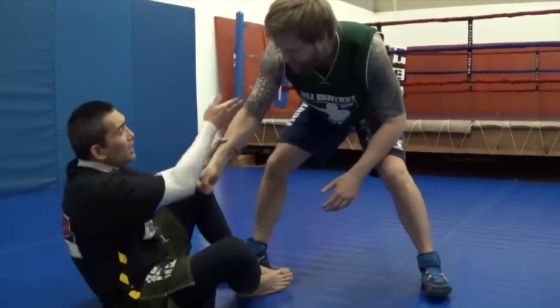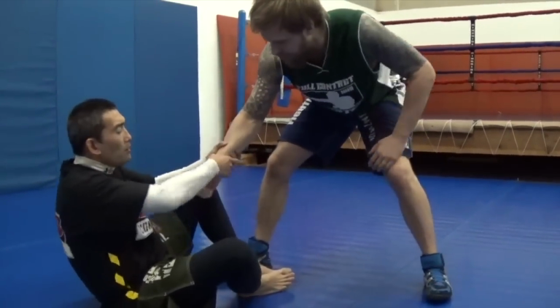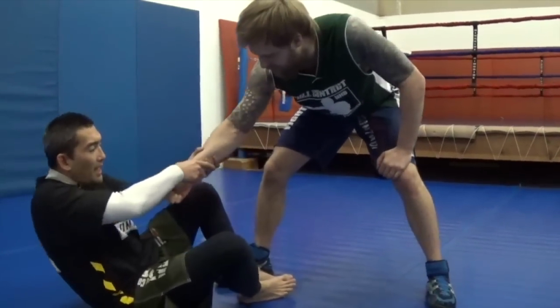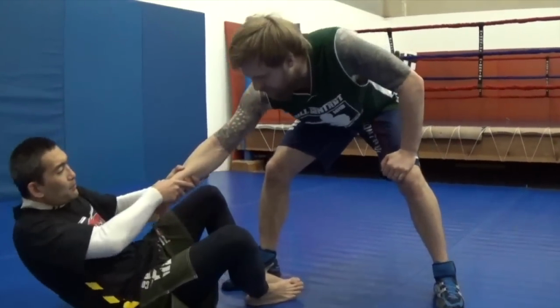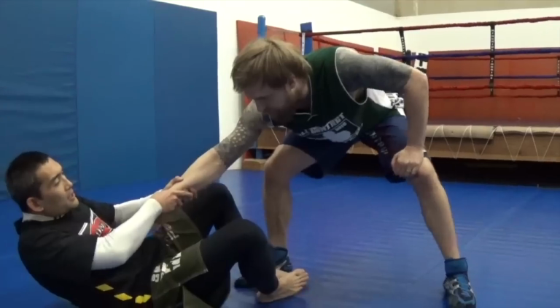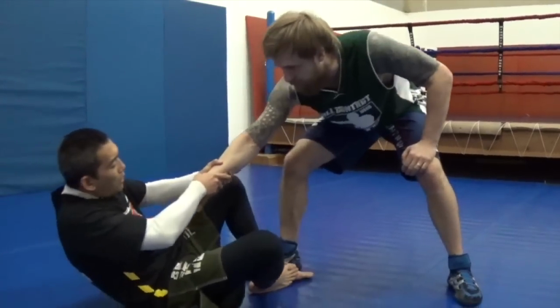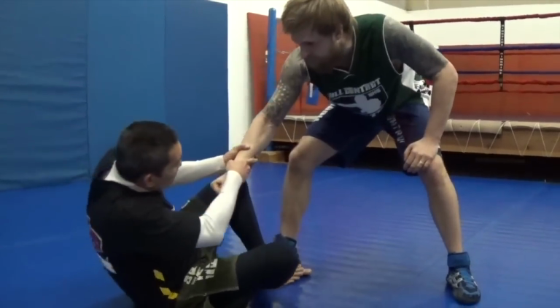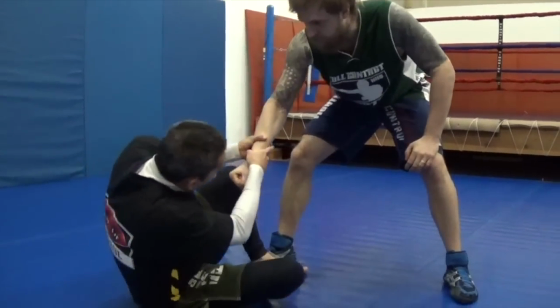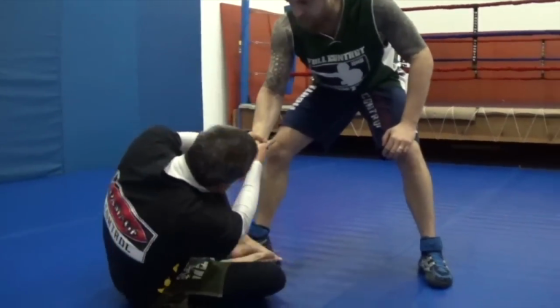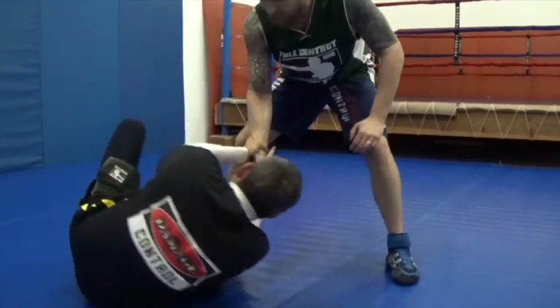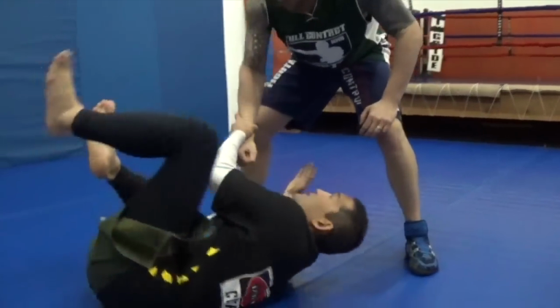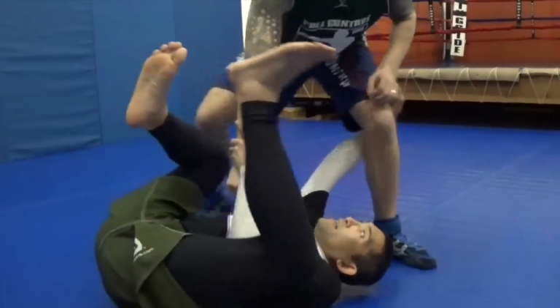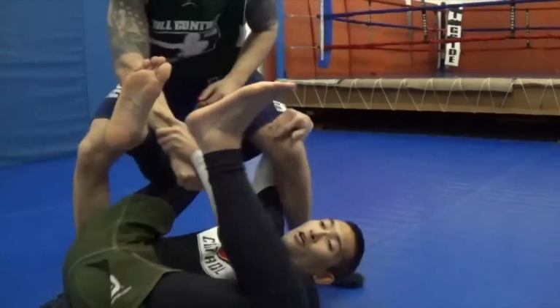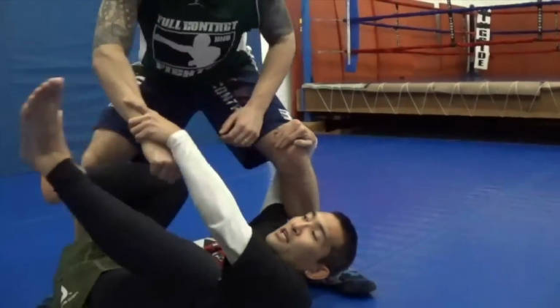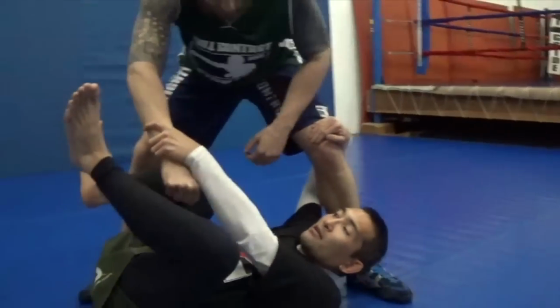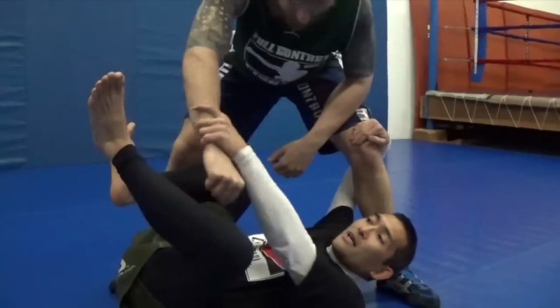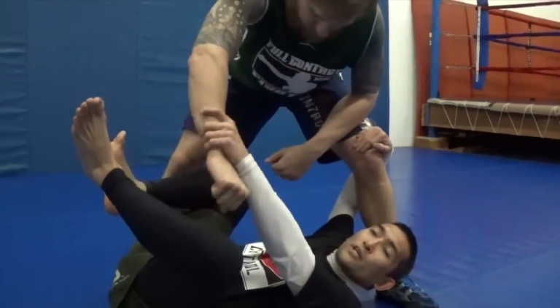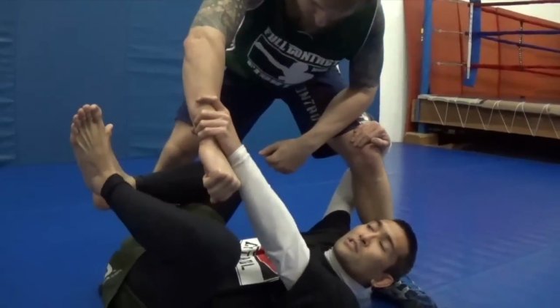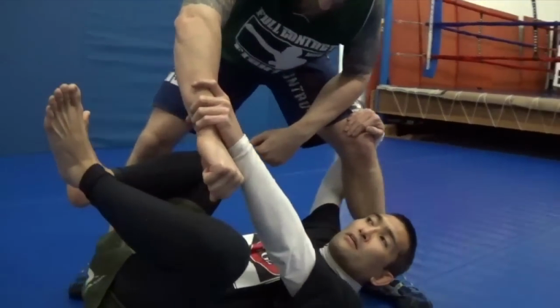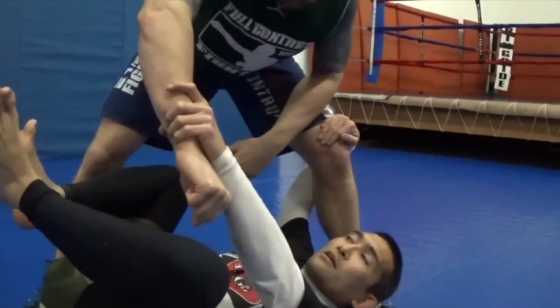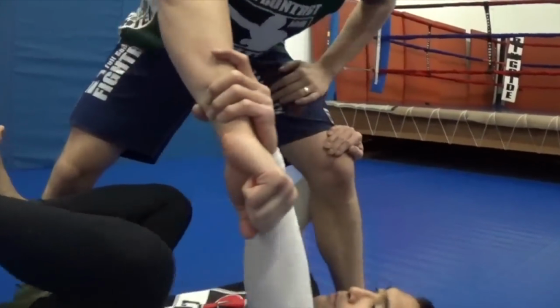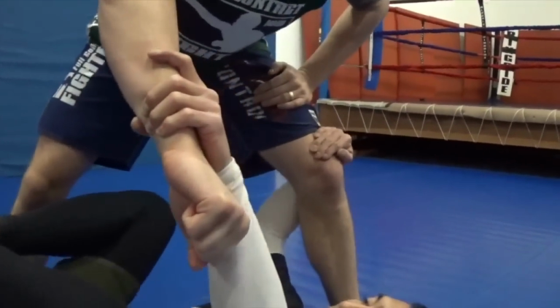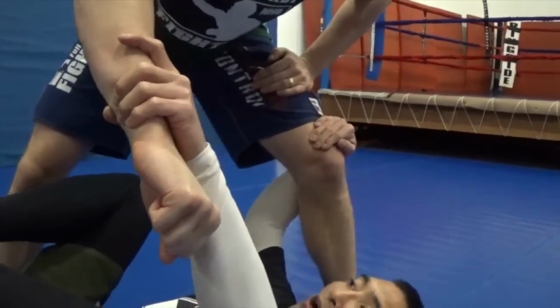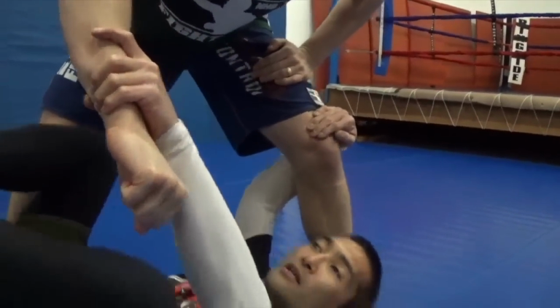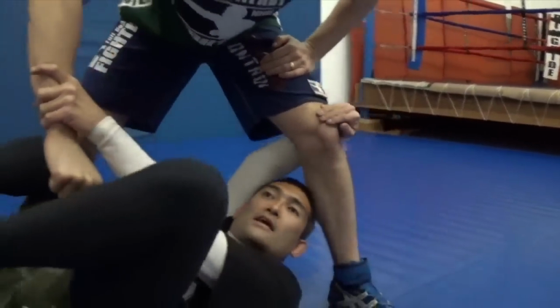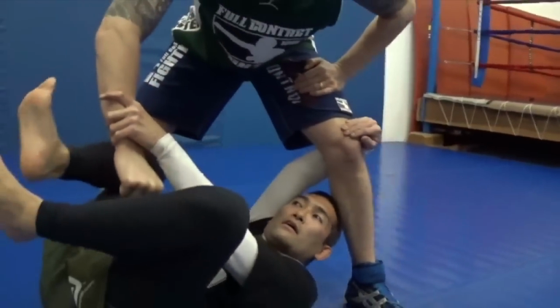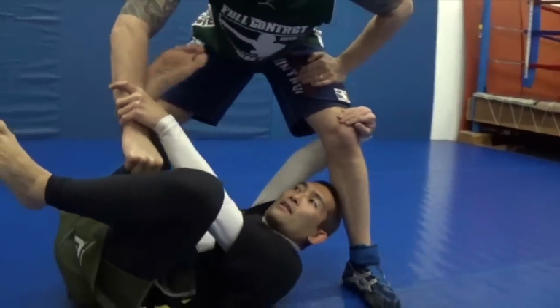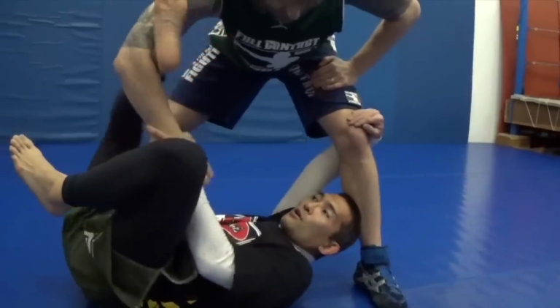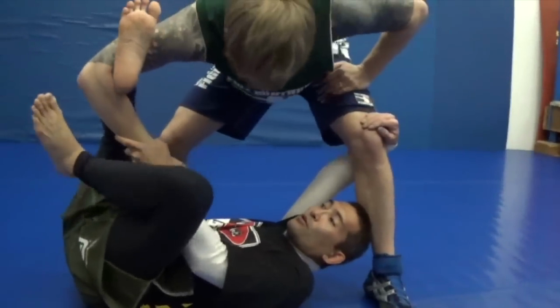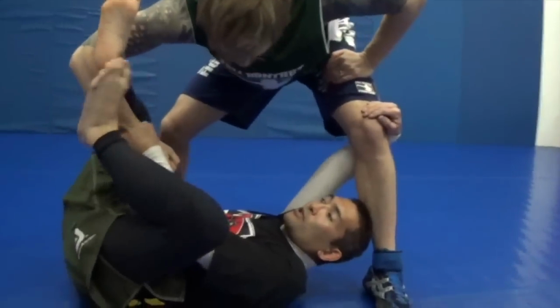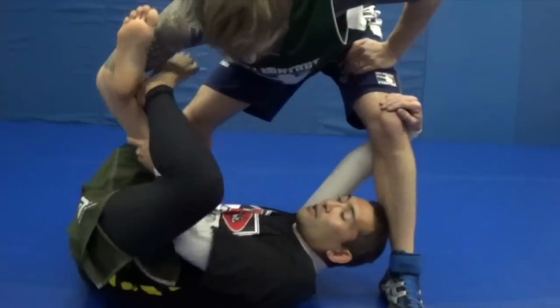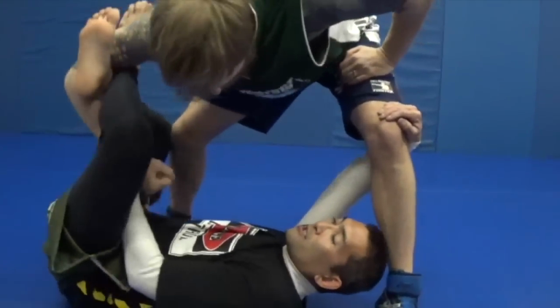I've got his right arm. As he pulls back, I drop toward my right, and at the last second I hook under his knee. I keep hold with this hand, then I pull my head underneath his leg and put this hook in and this hook in here.